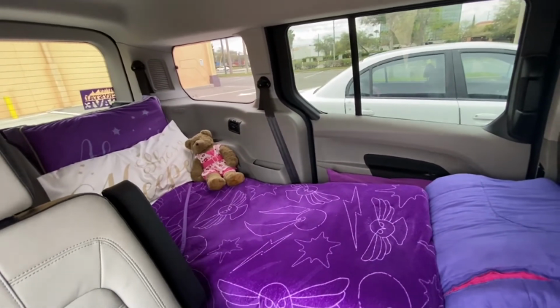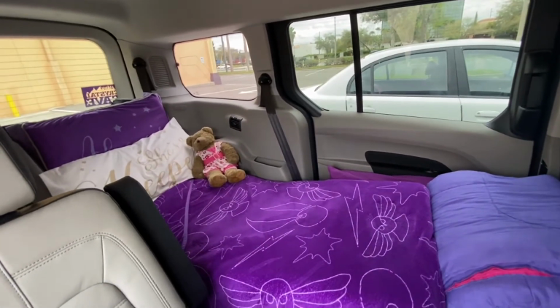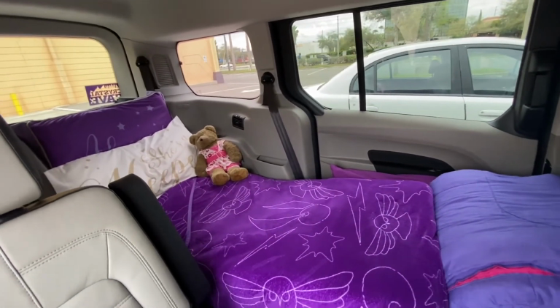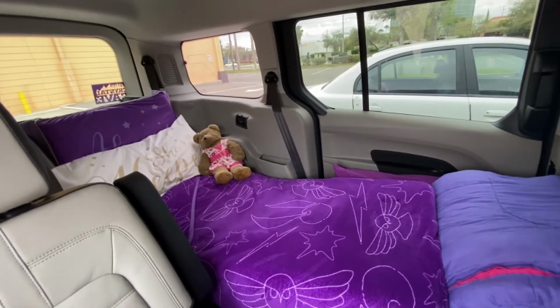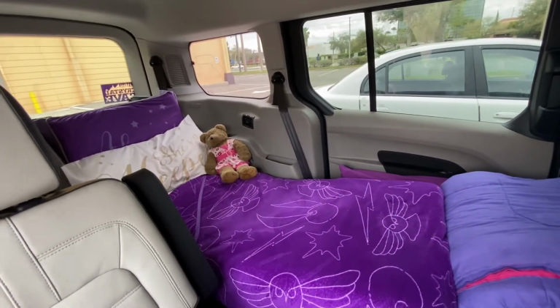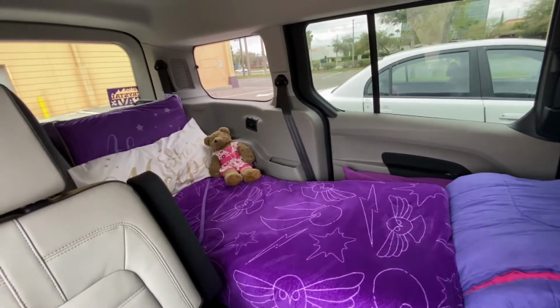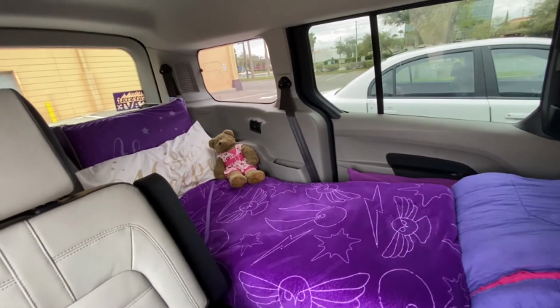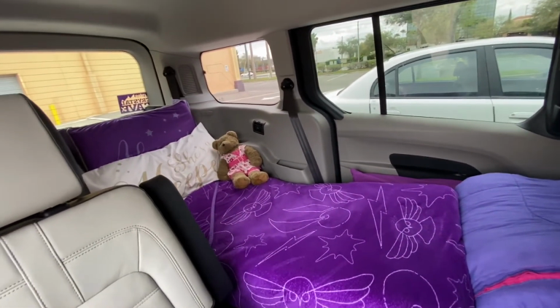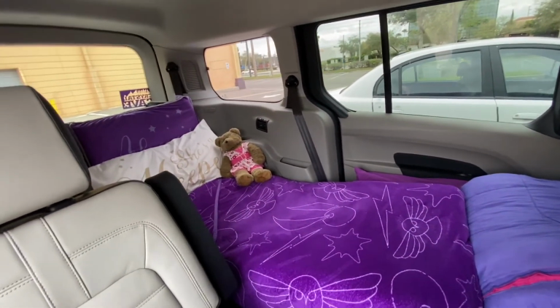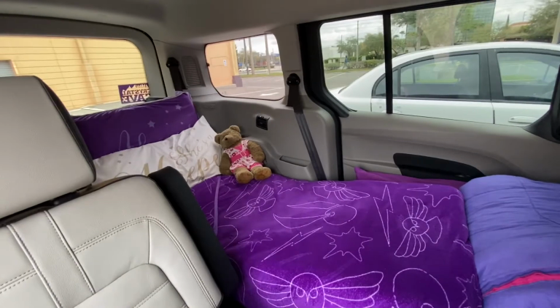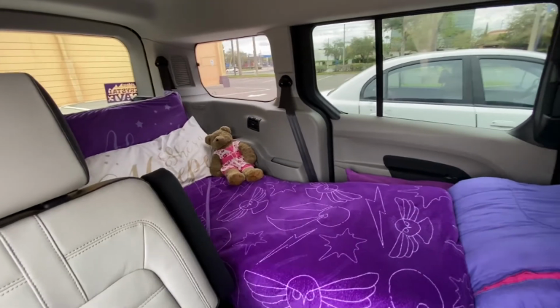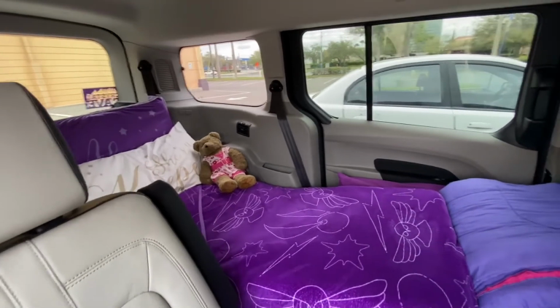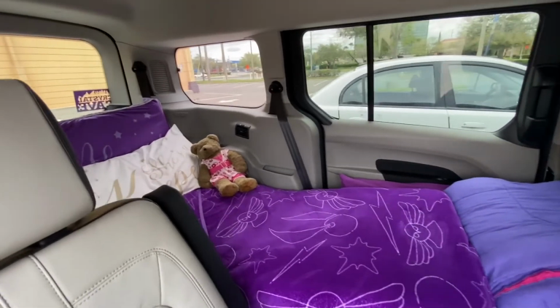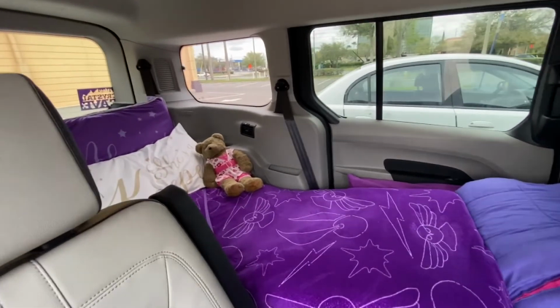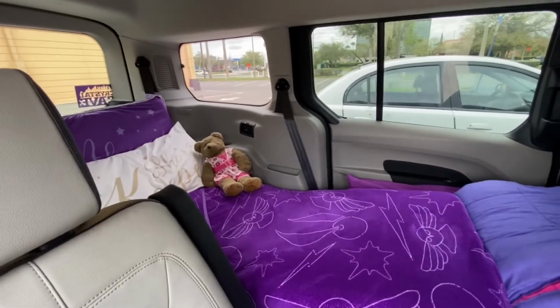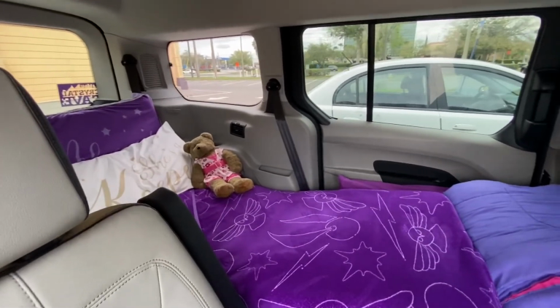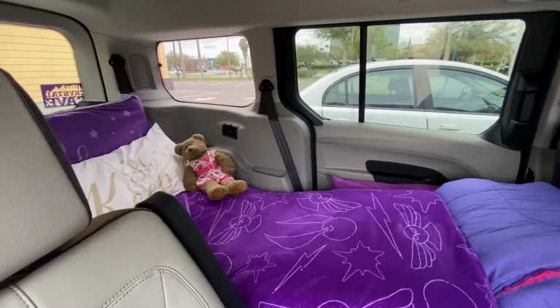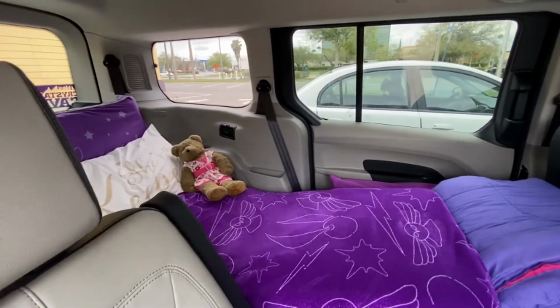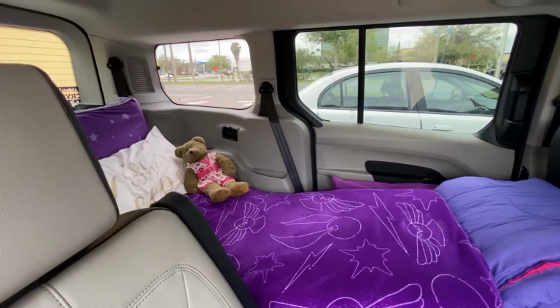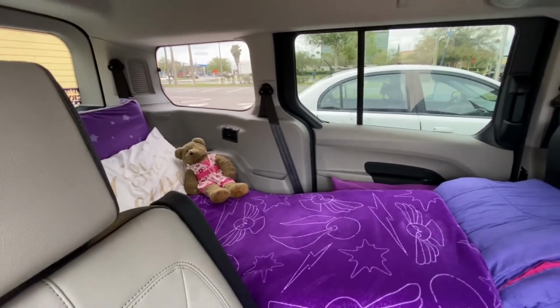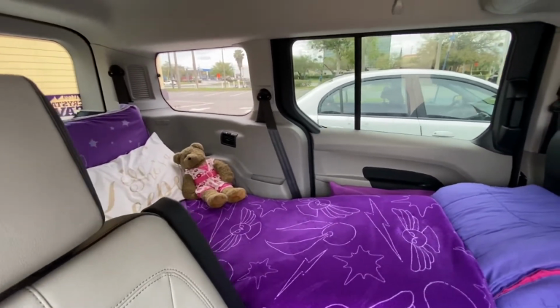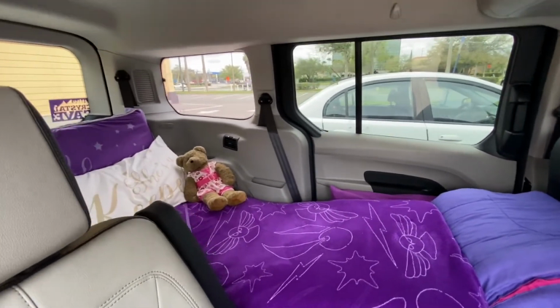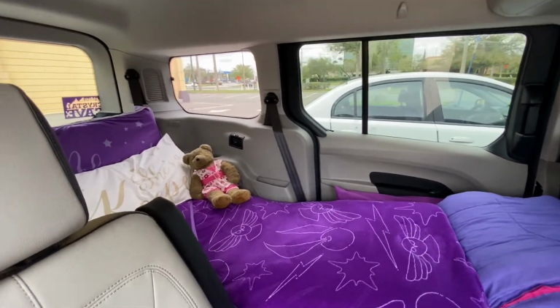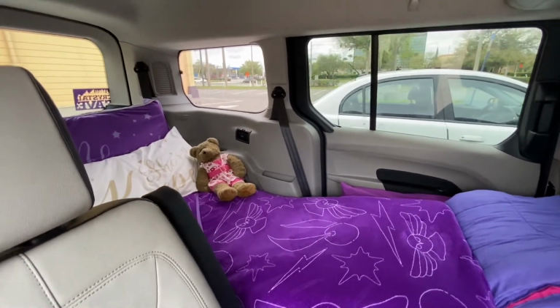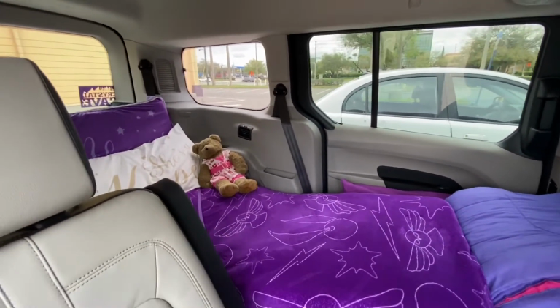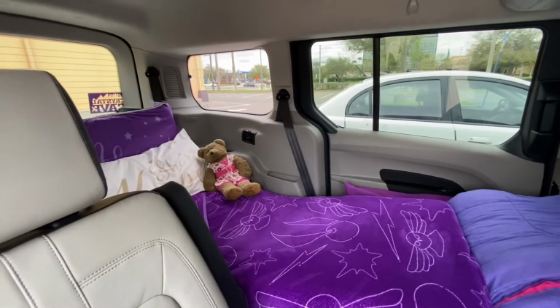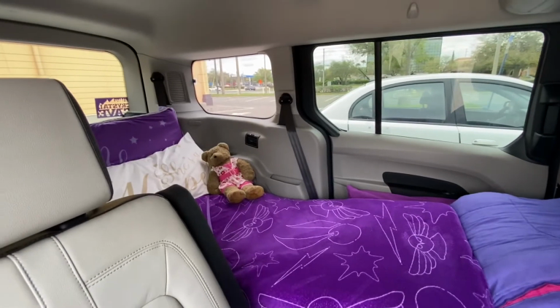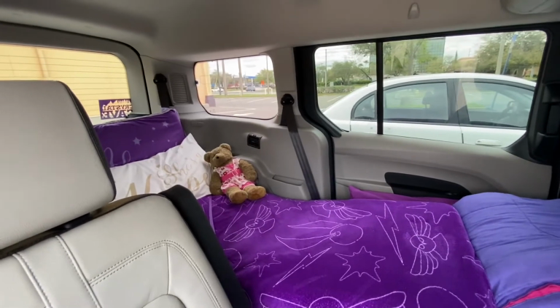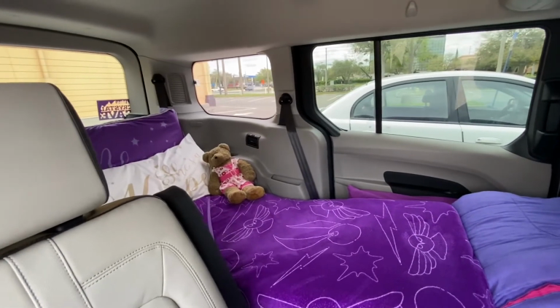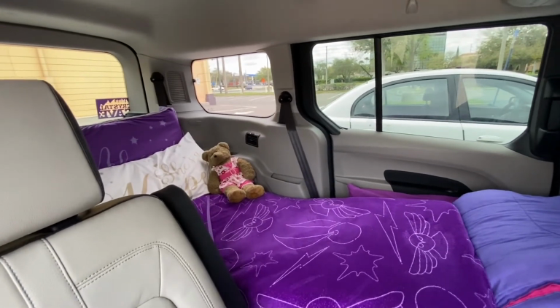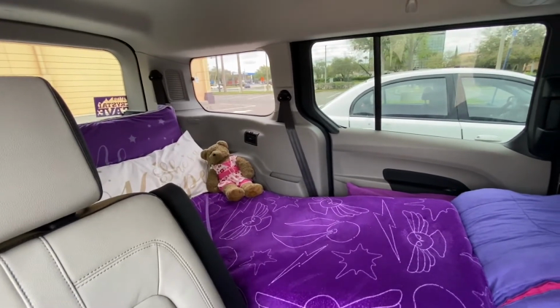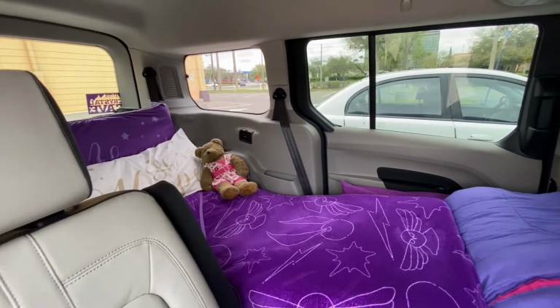She always joins me for my adventures. By the way, Teresa will be 21 this year — I can't believe how grown she is.